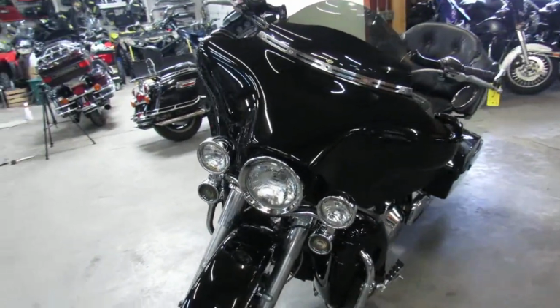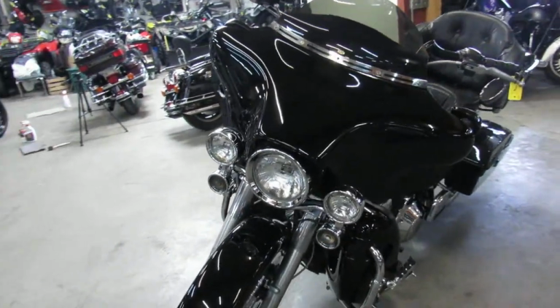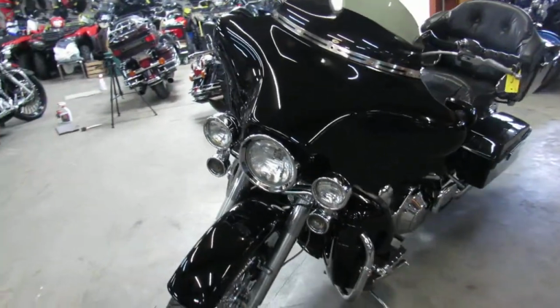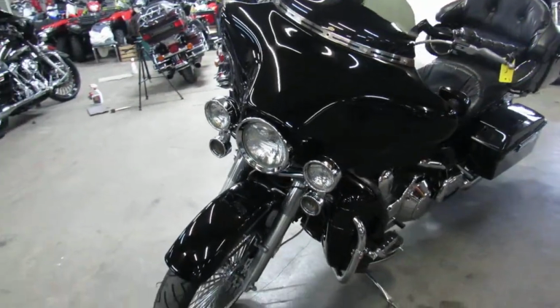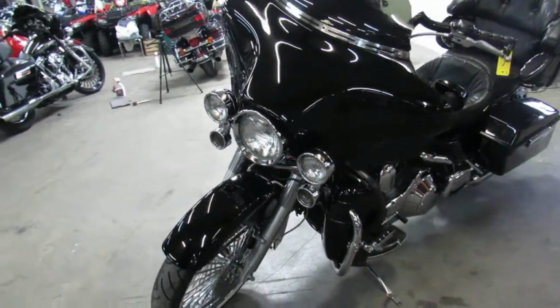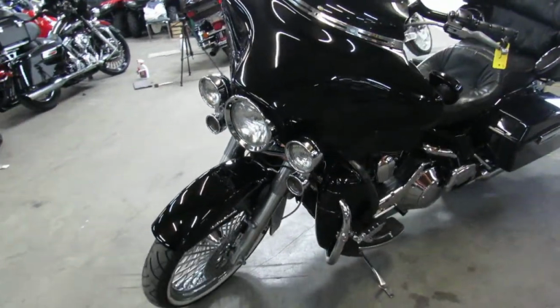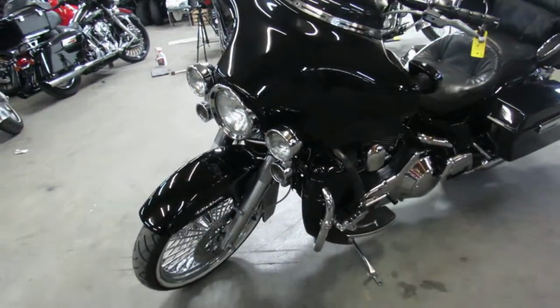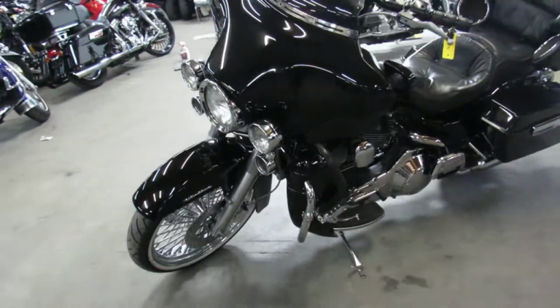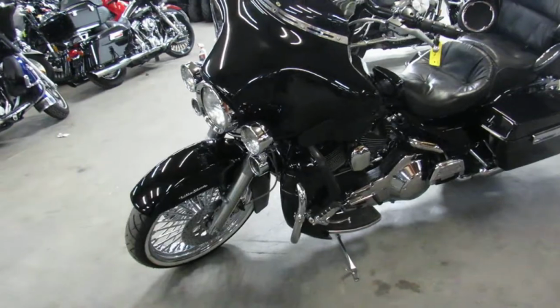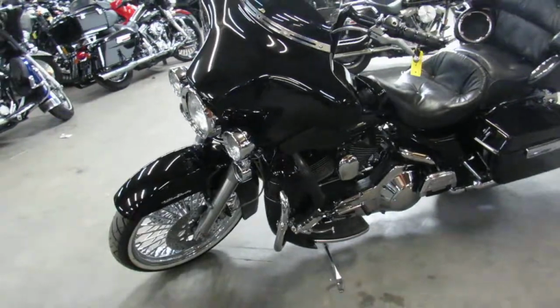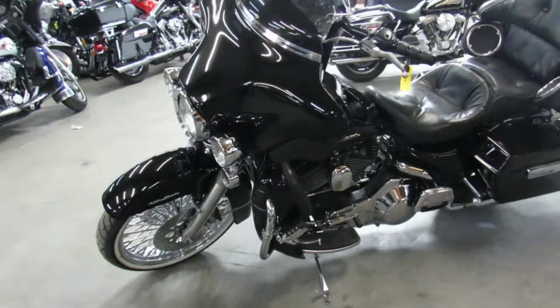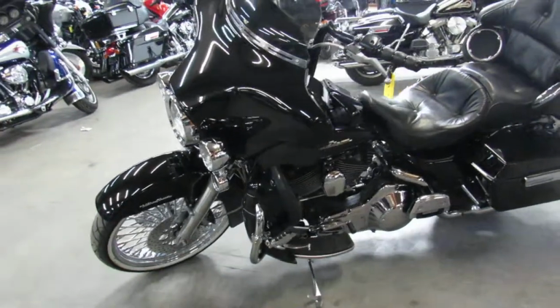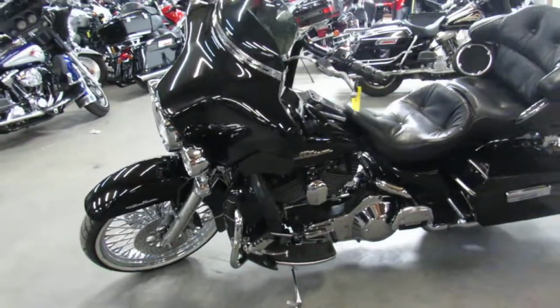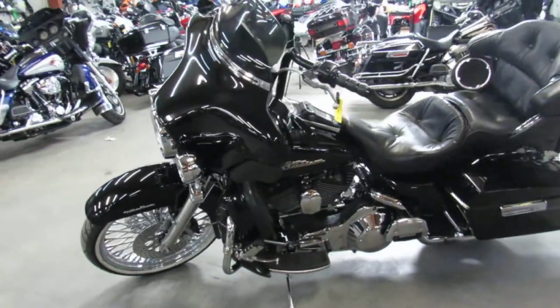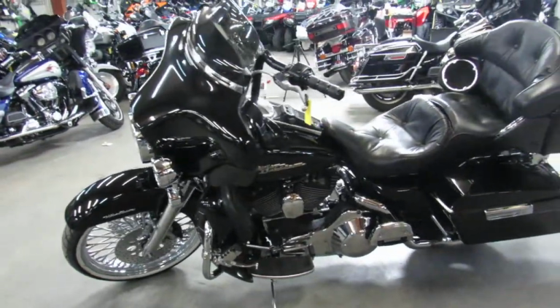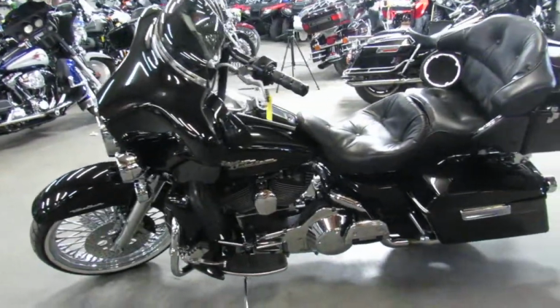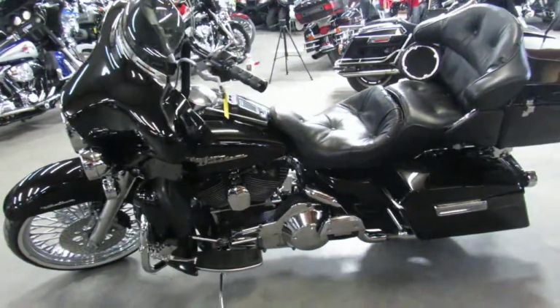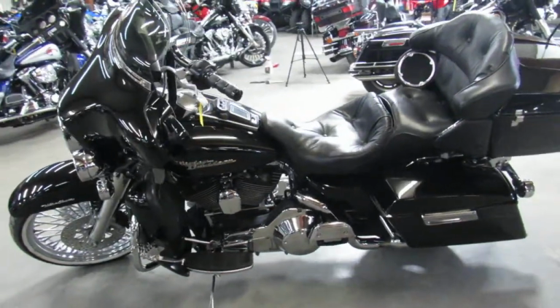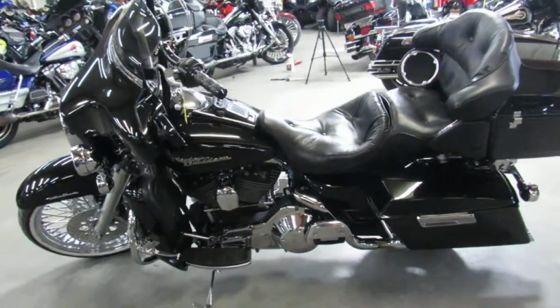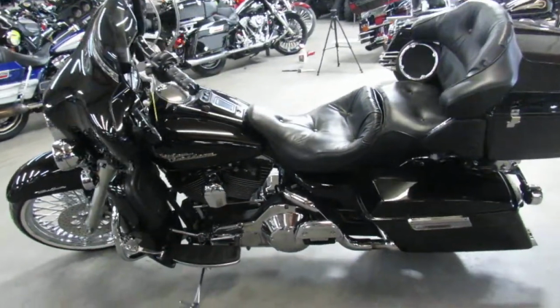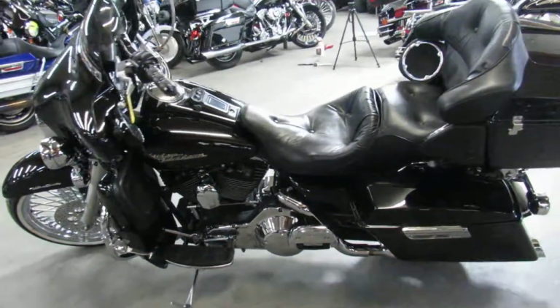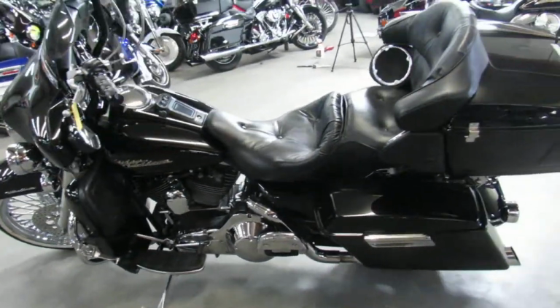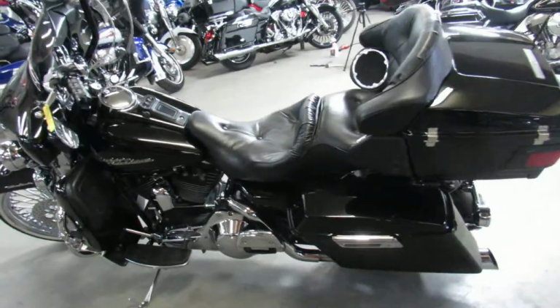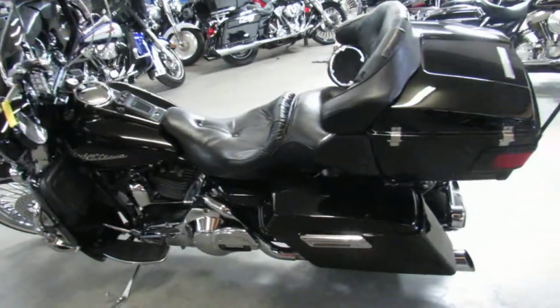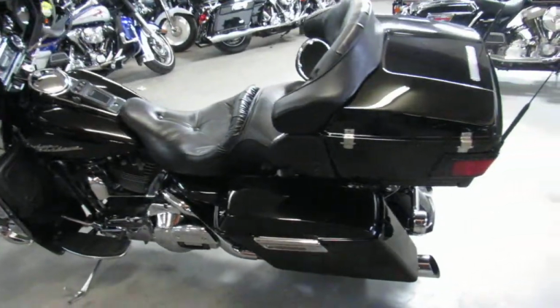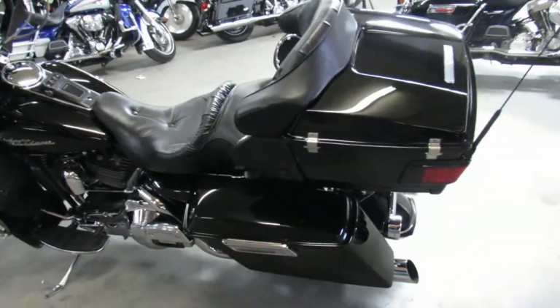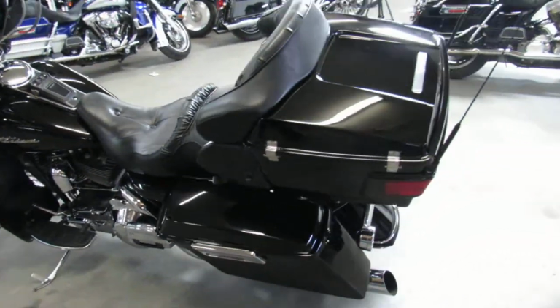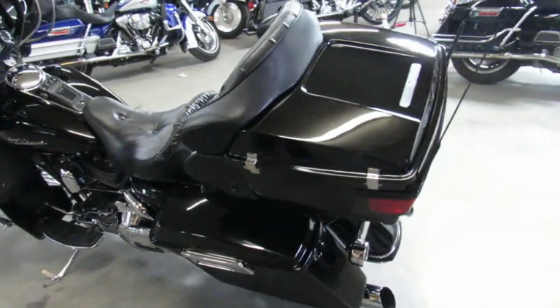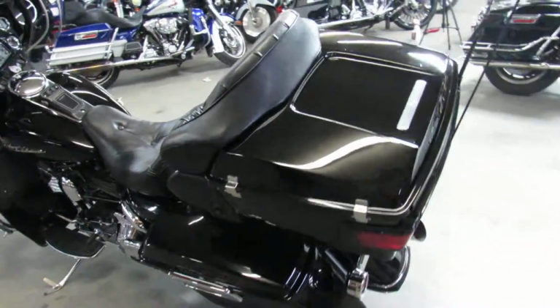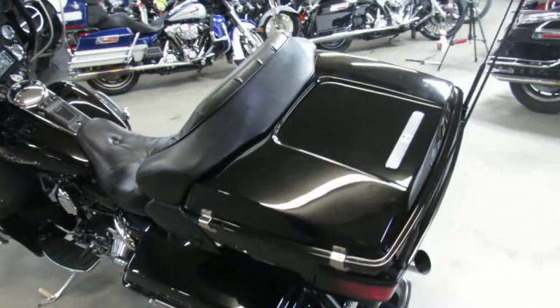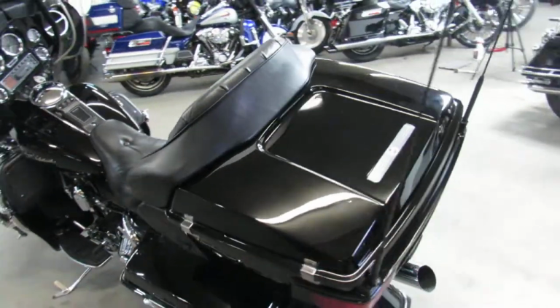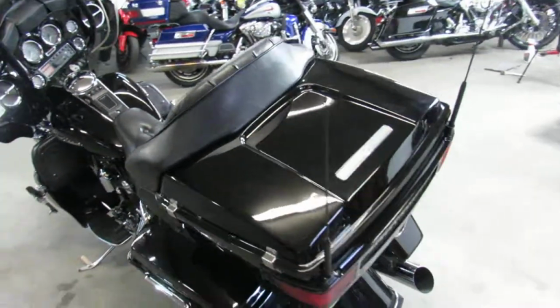Comes with mini ape hangers, chrome switches, lower fairings, tour pack, and tons of chrome guys. Stand out from the crowd — 2000 Harley Electric Glide, only $7,999.